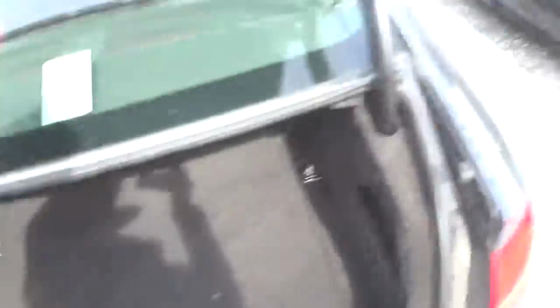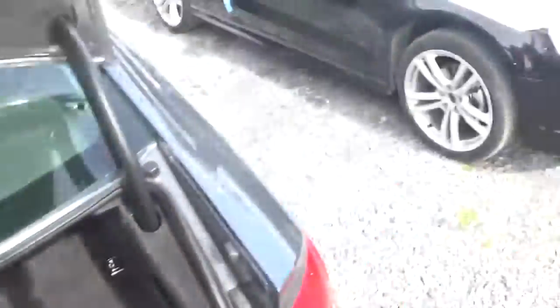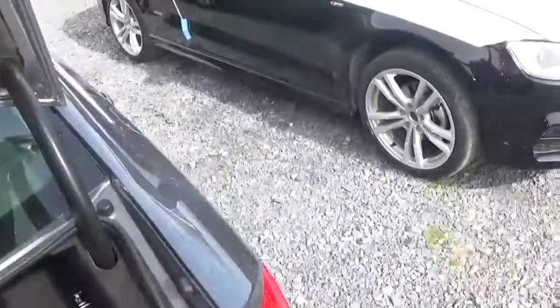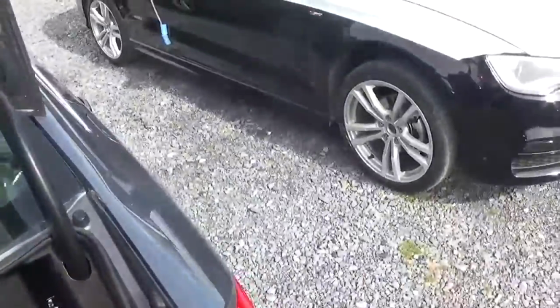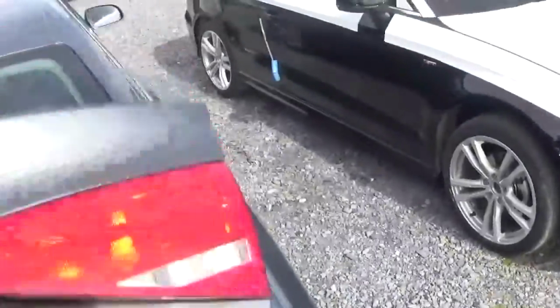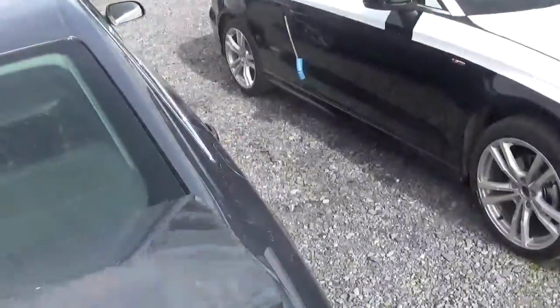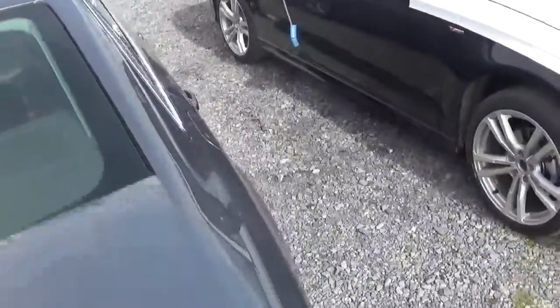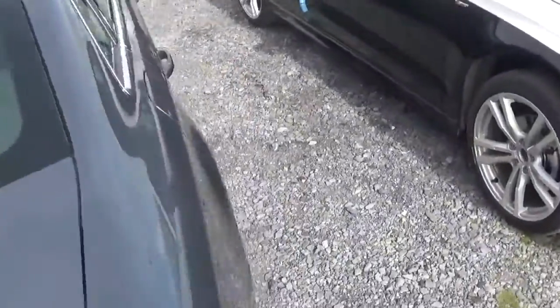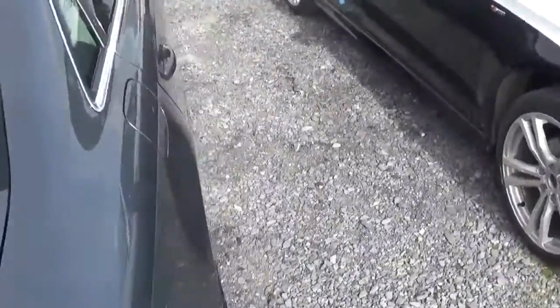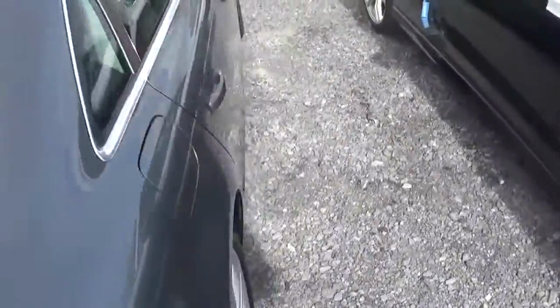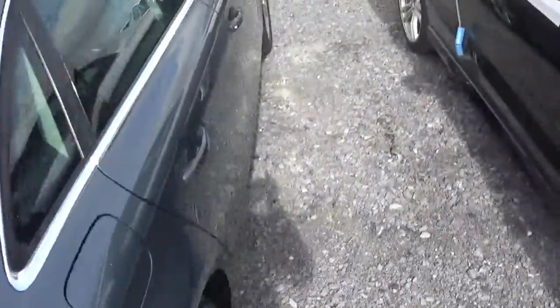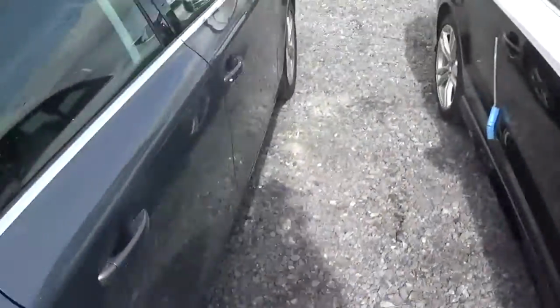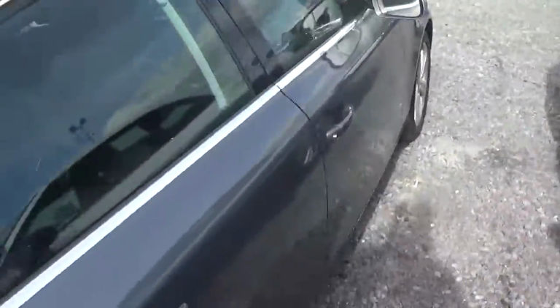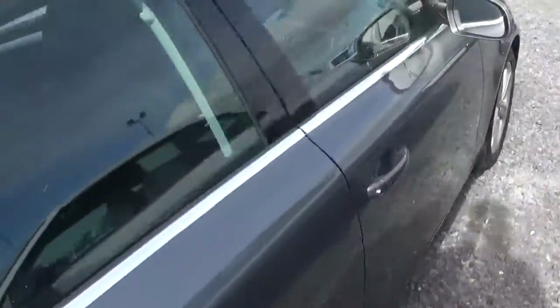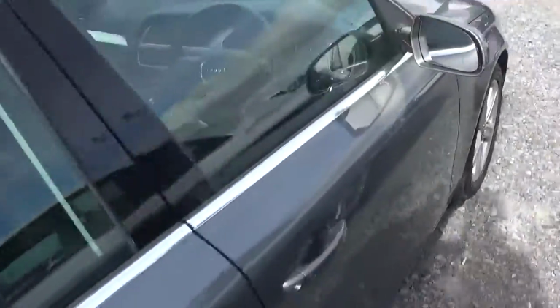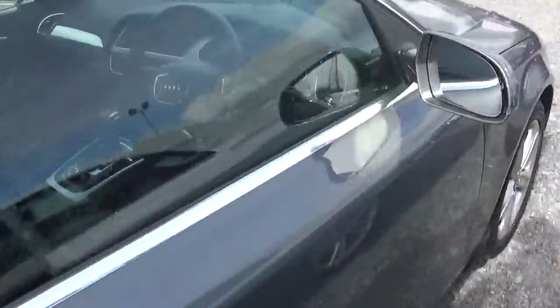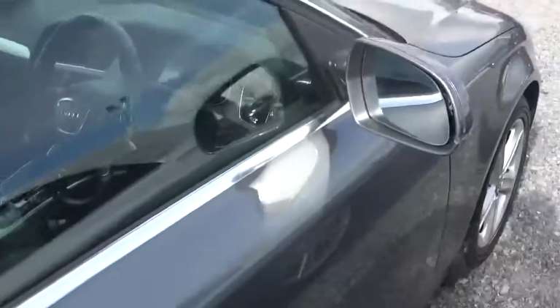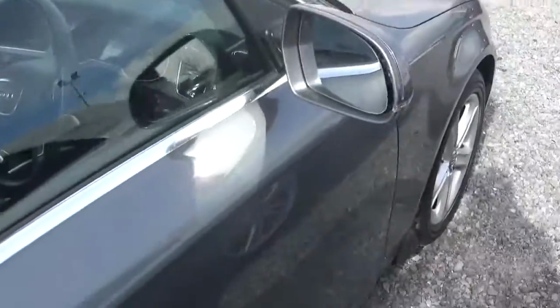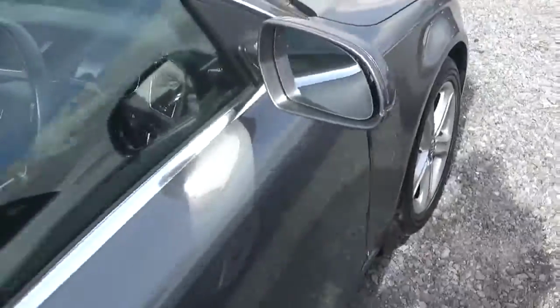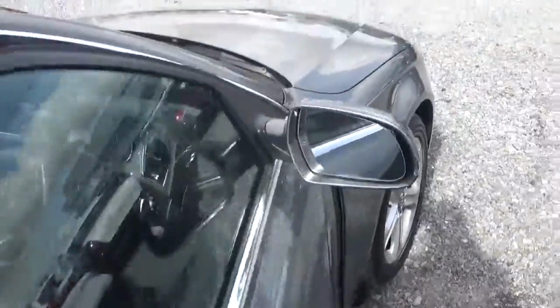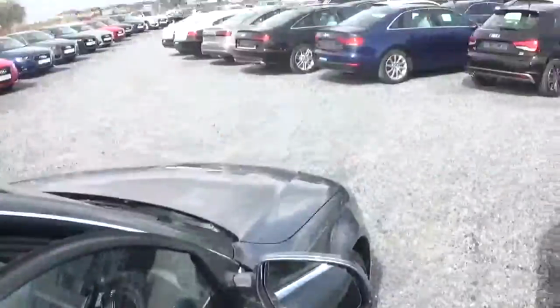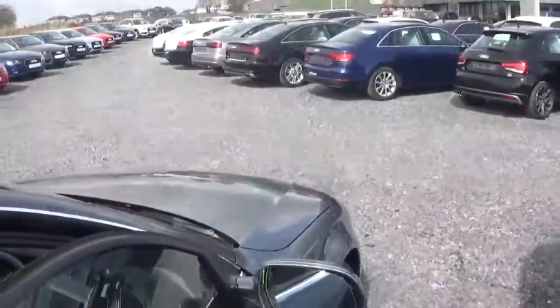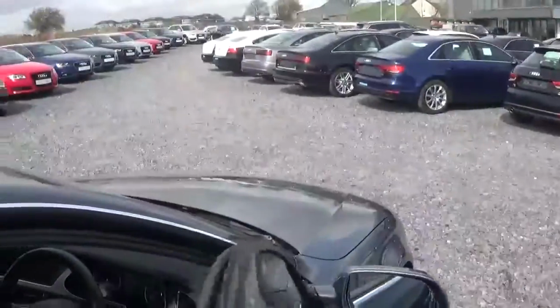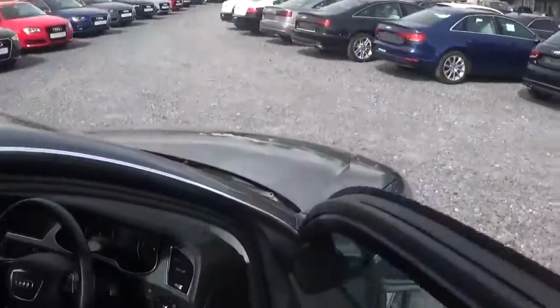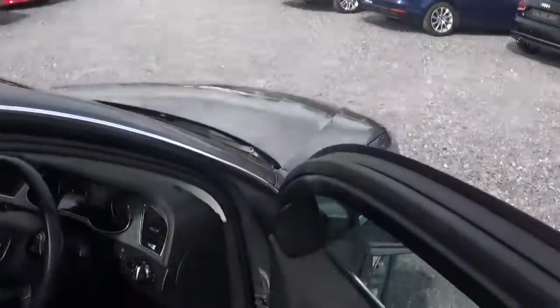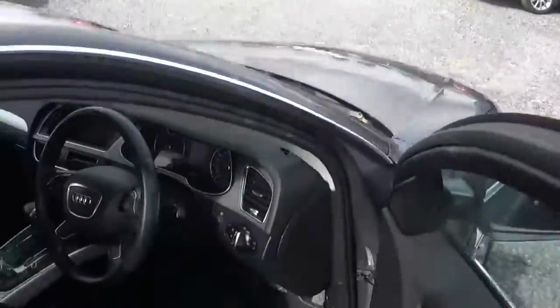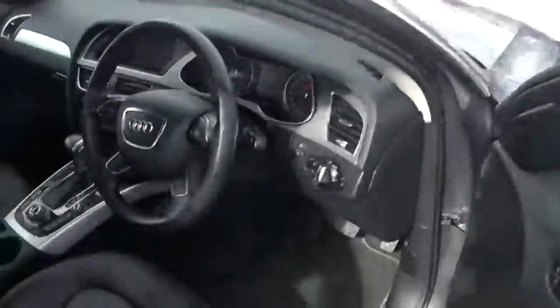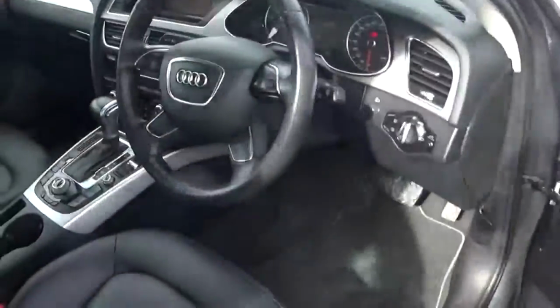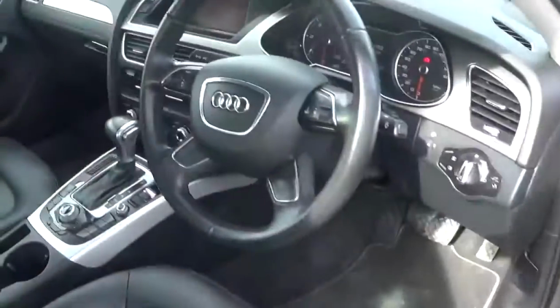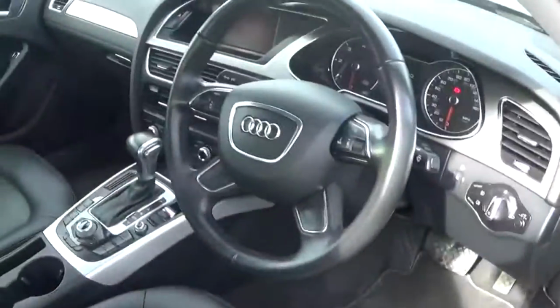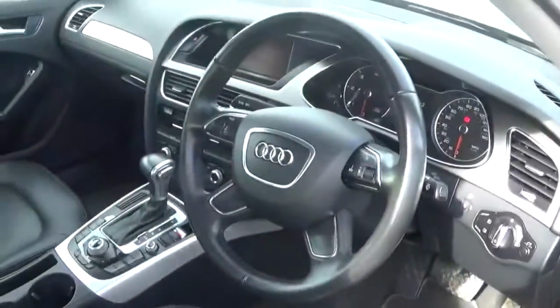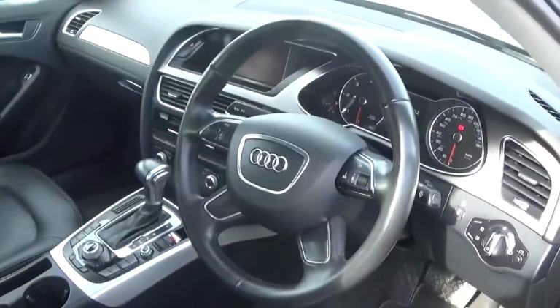The car comes with a long list of equipment including automatic lights and wipers, Bluetooth, cruise control, climate control and MMI satellite navigation.